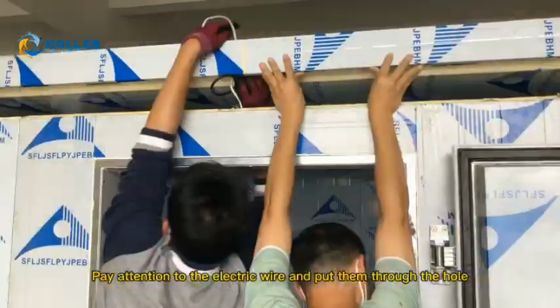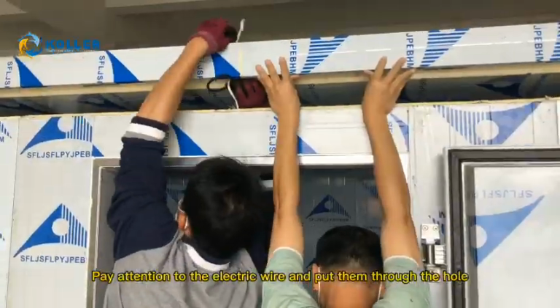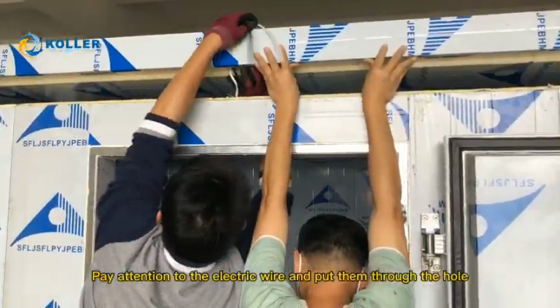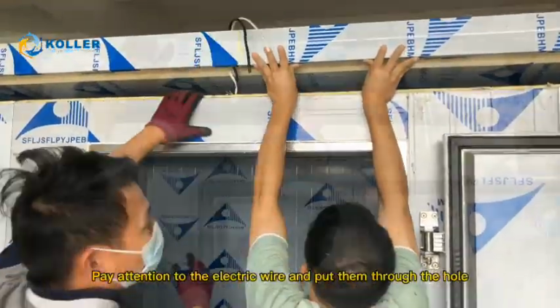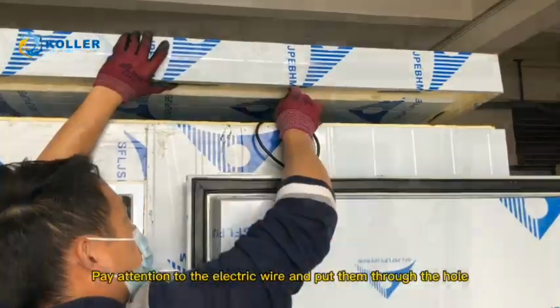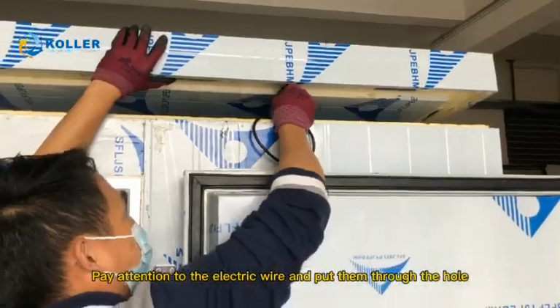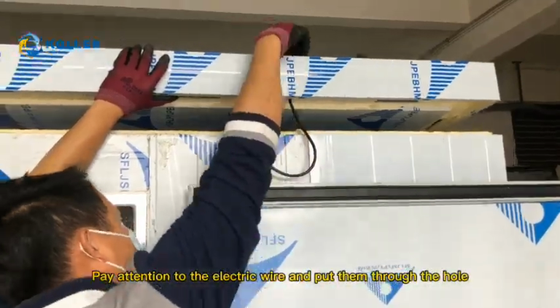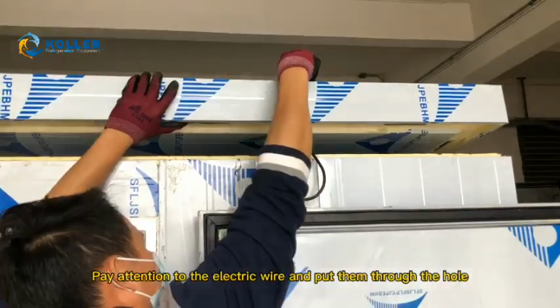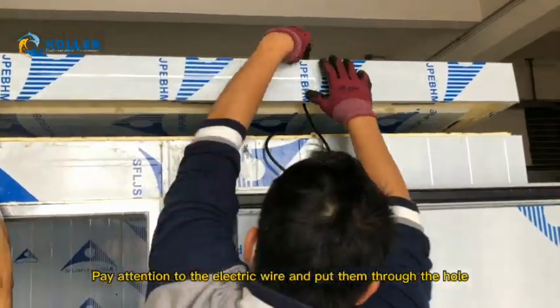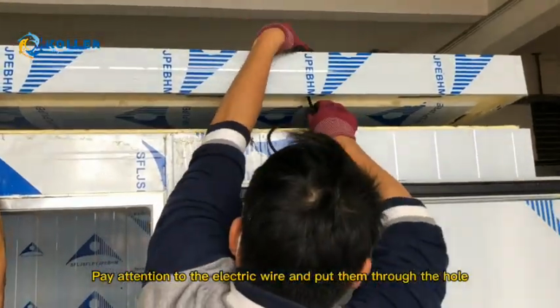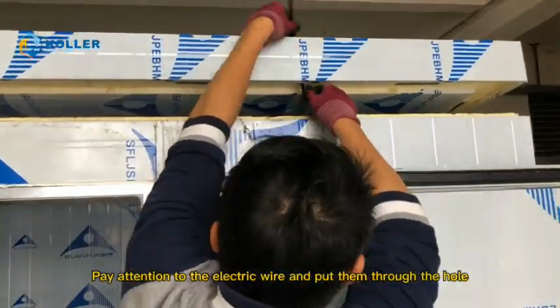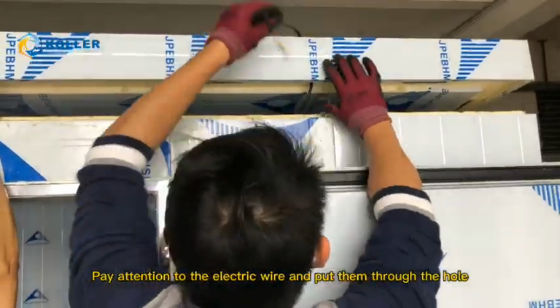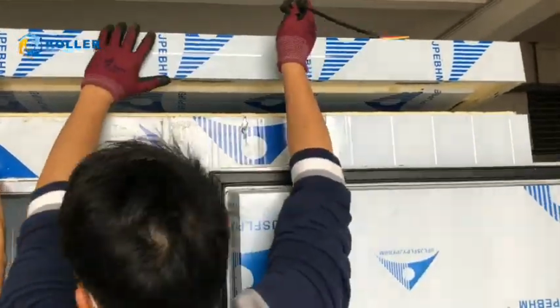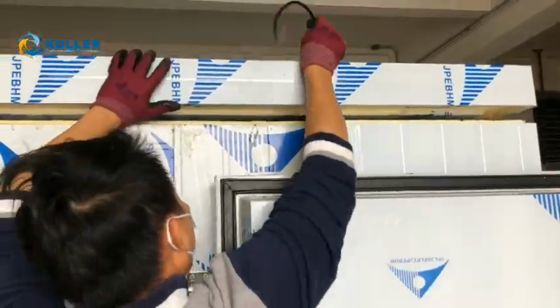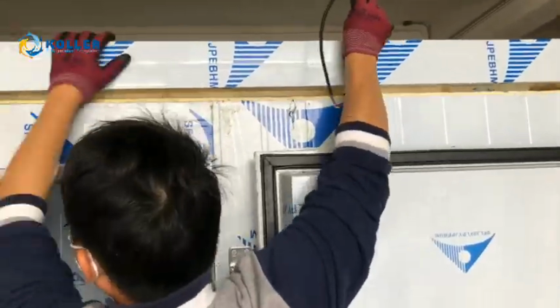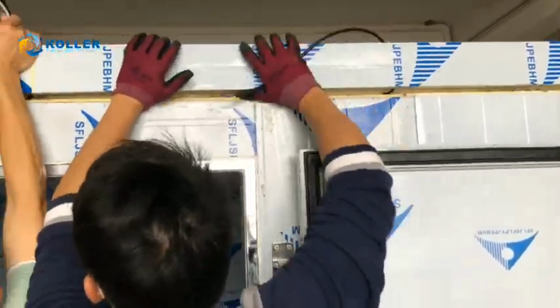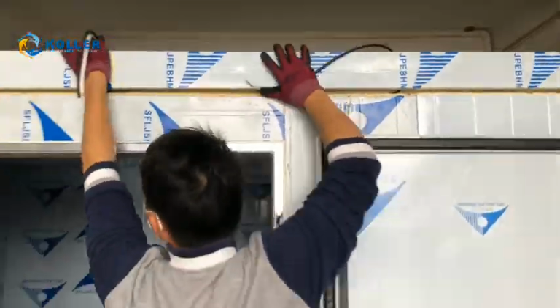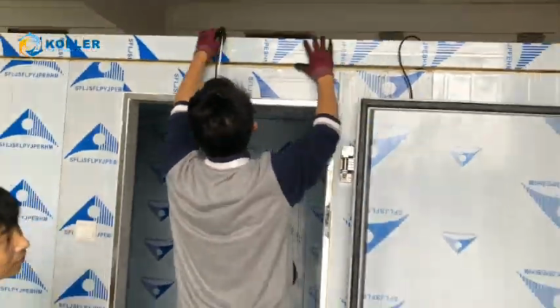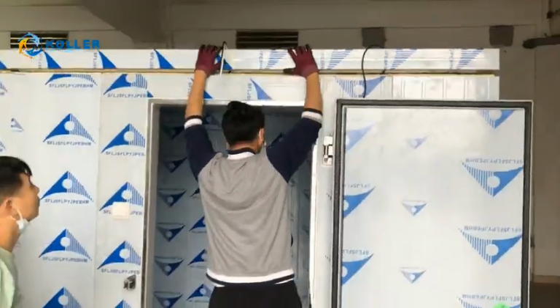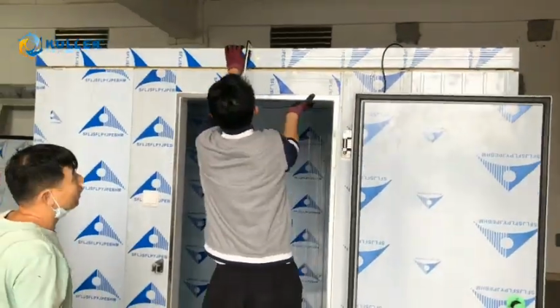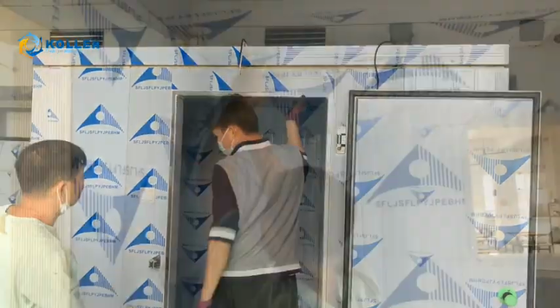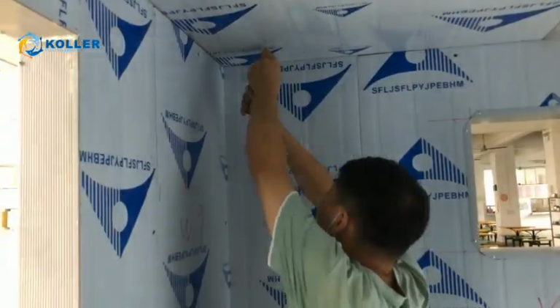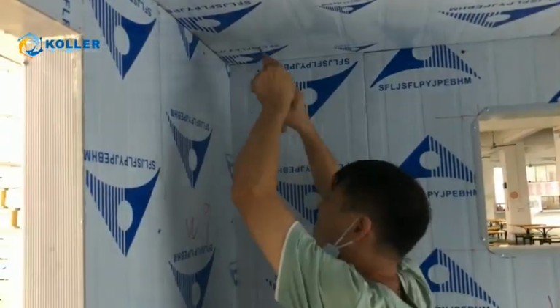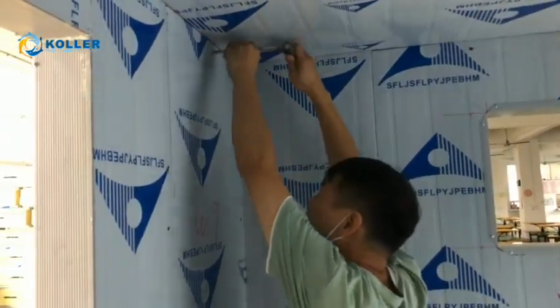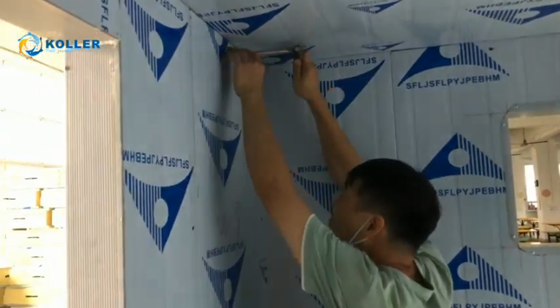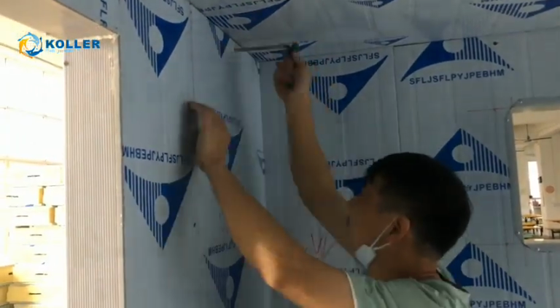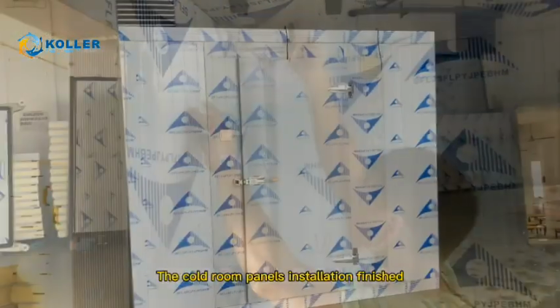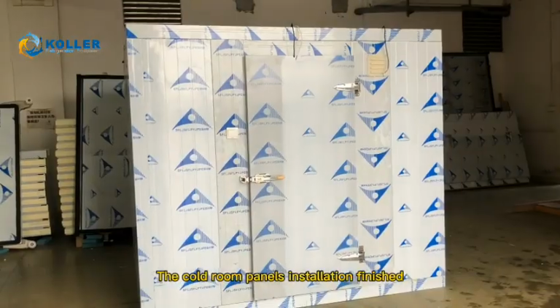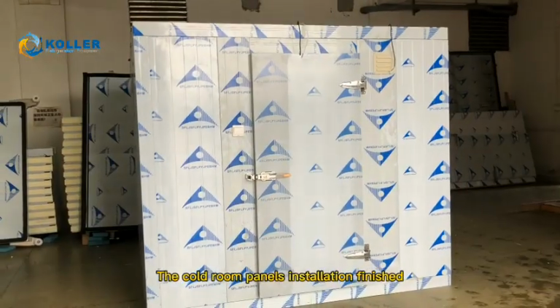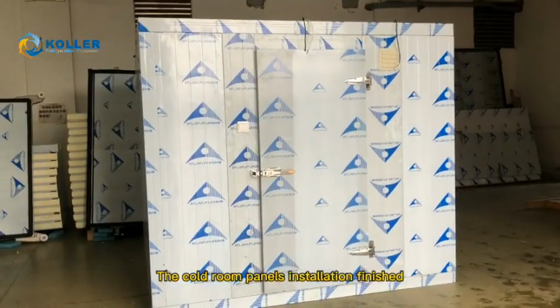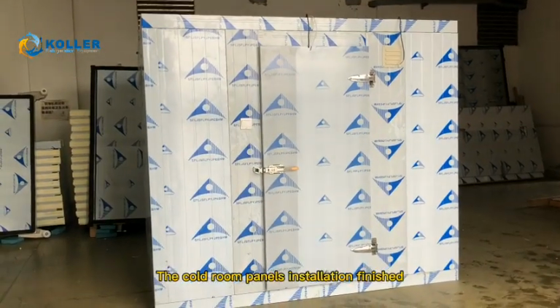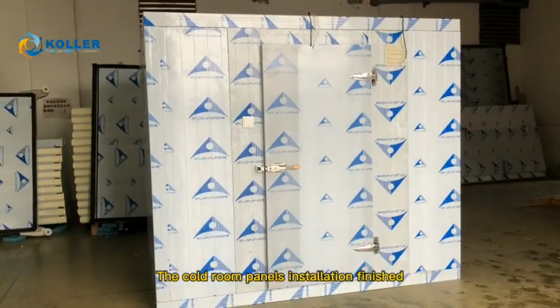Pay attention to the electric wire and put them through the hole. The Code Room Panels Installation is finished.